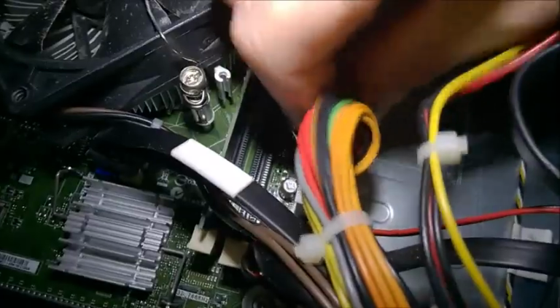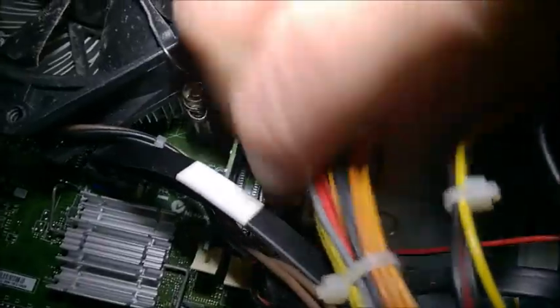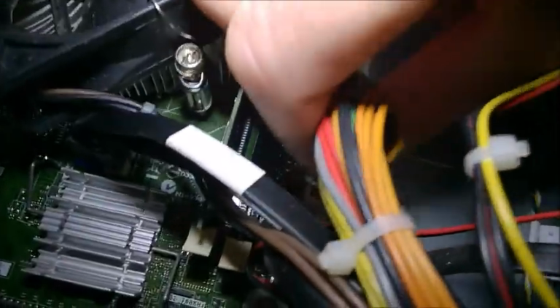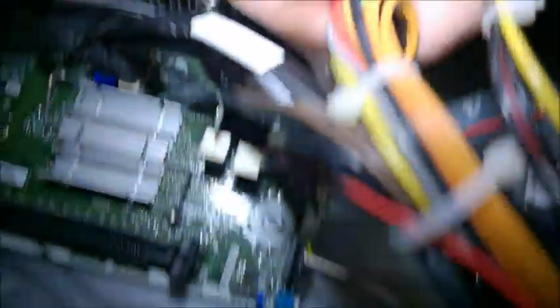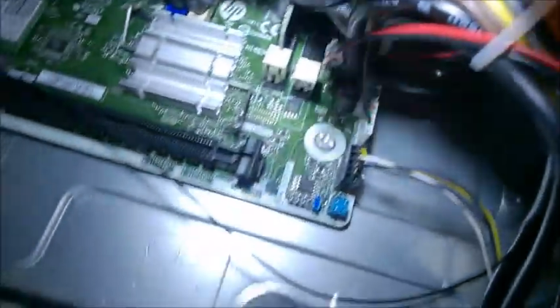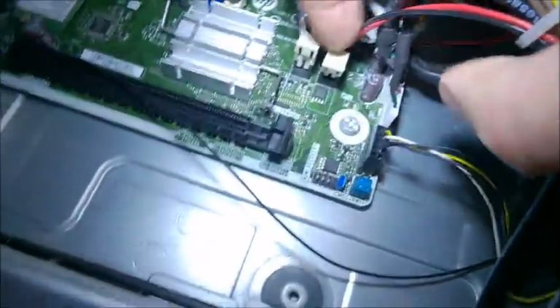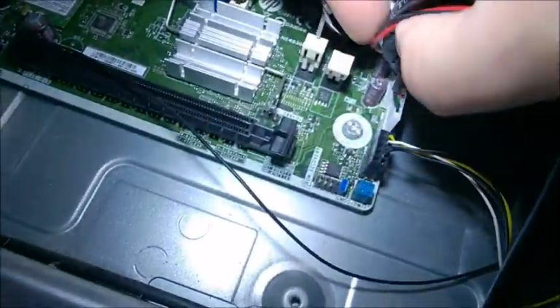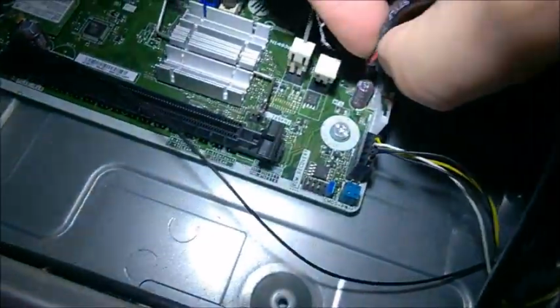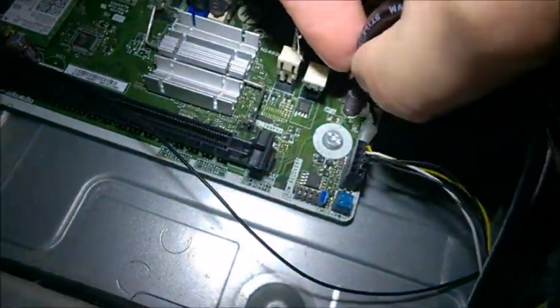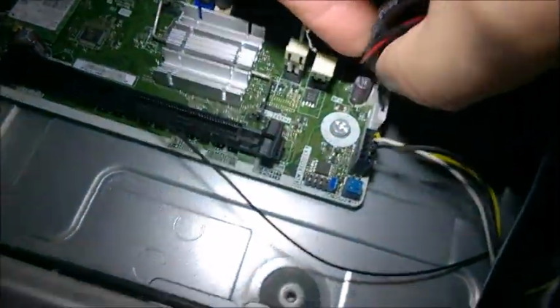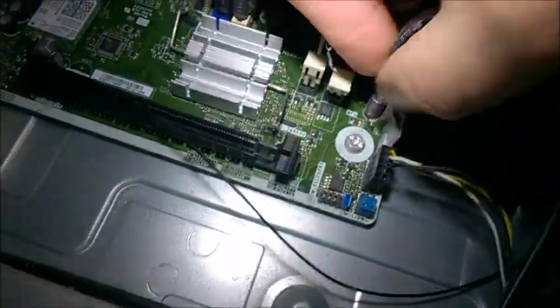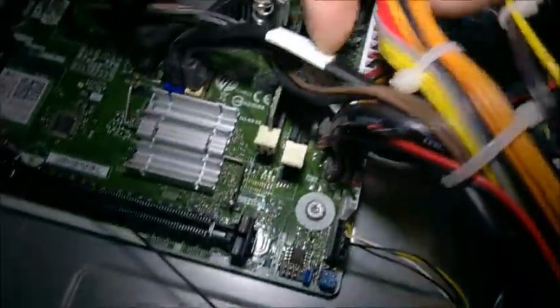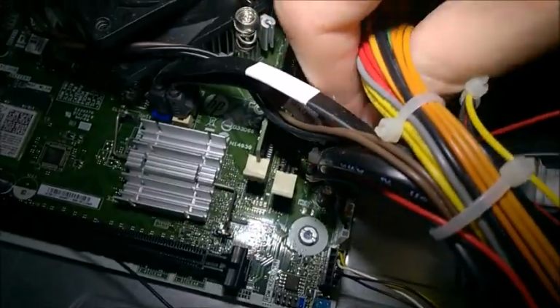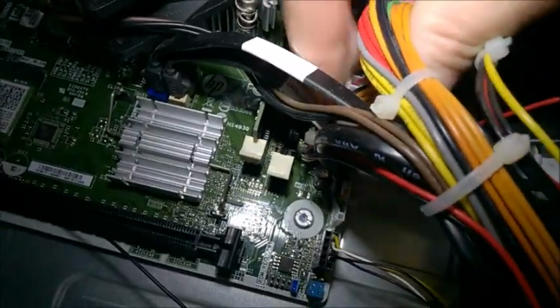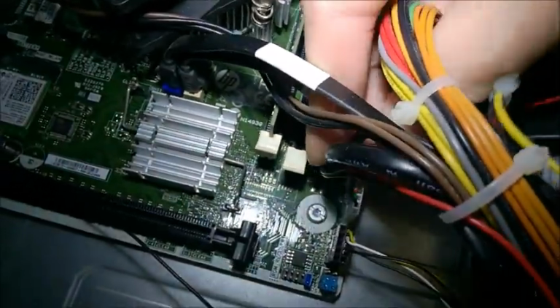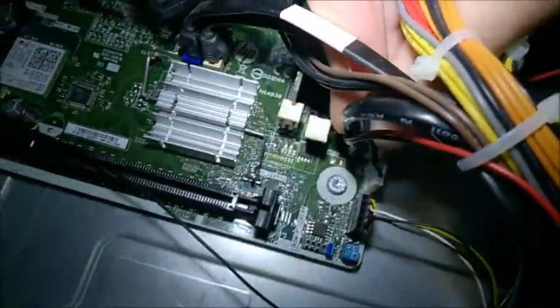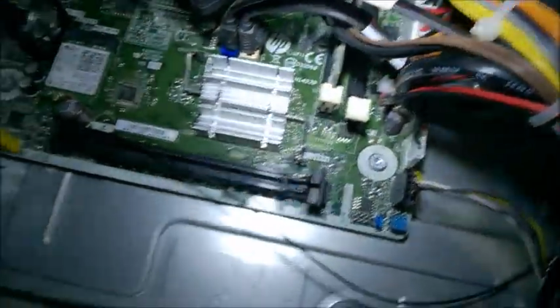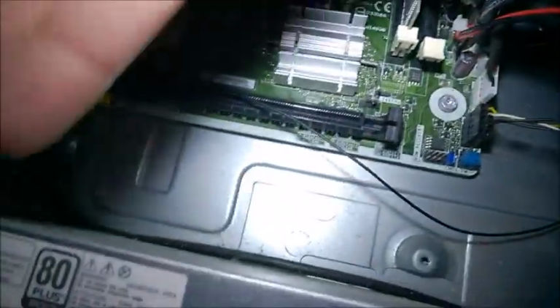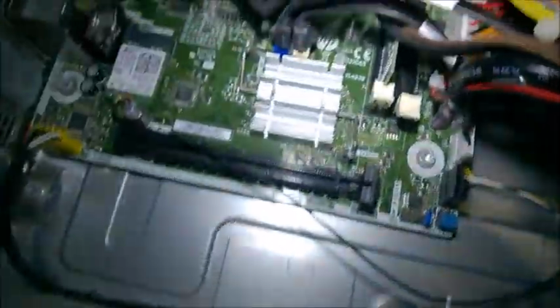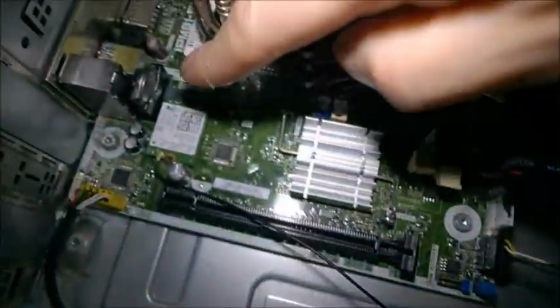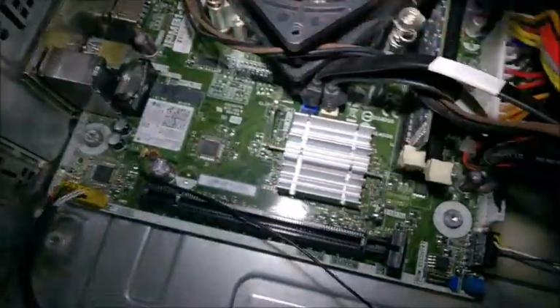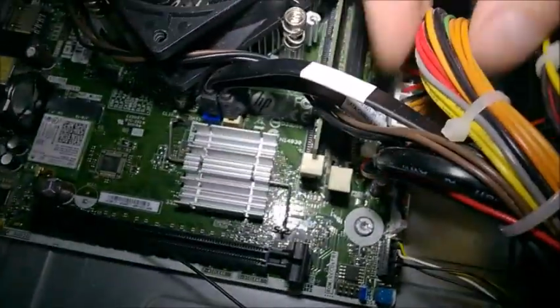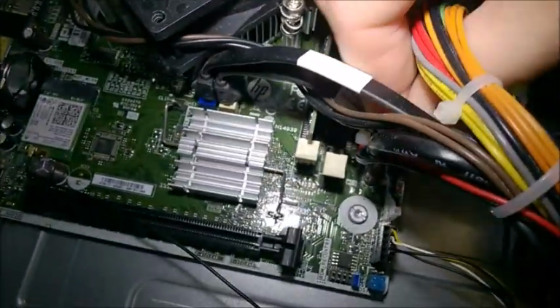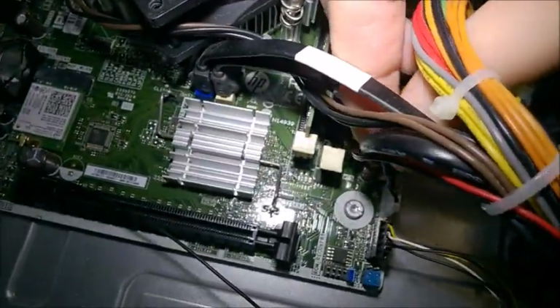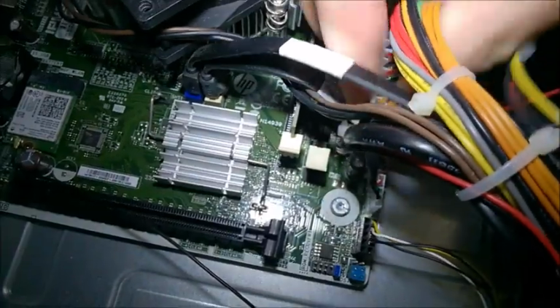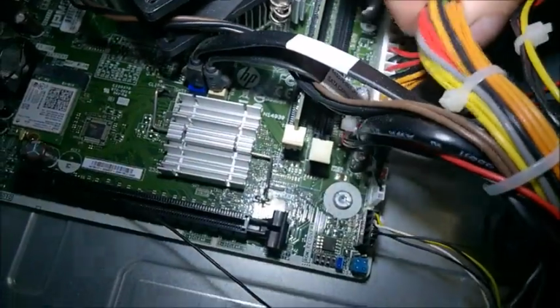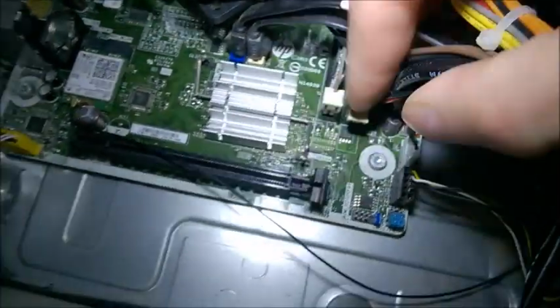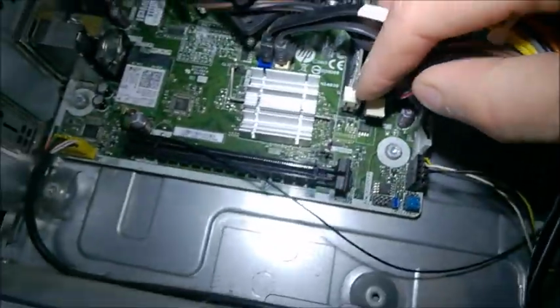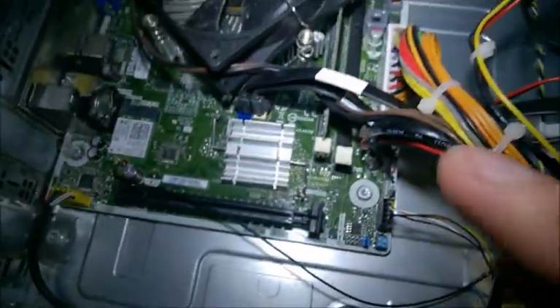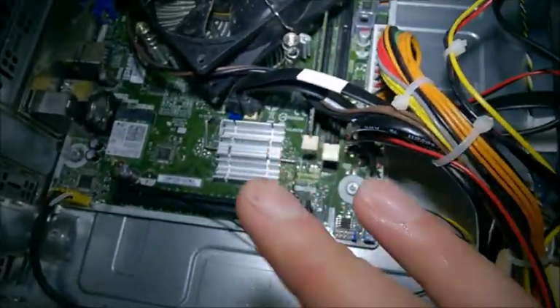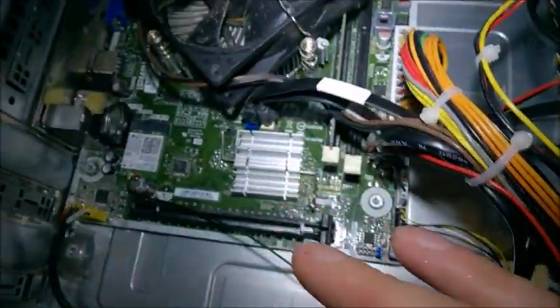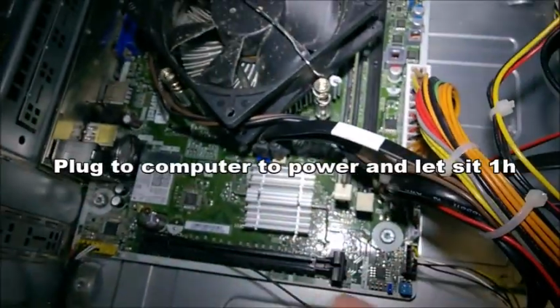The second thing: wiggle the cables. Just push on them — don't force, just wiggle. Locate all the cables that connect to the motherboard and, with the power on and the battery installed, just wiggle them a bit.